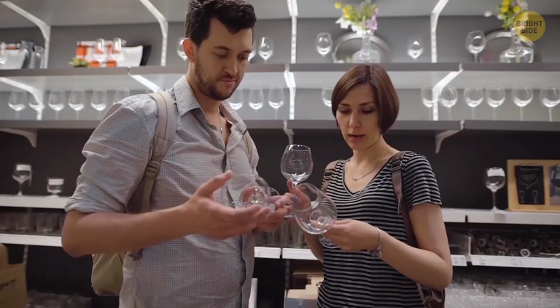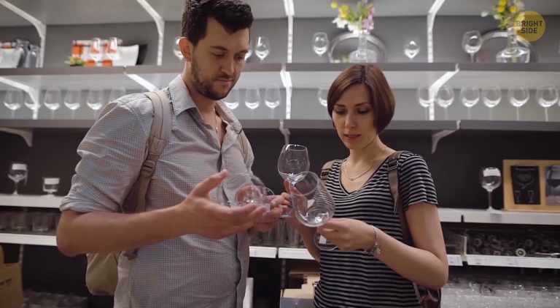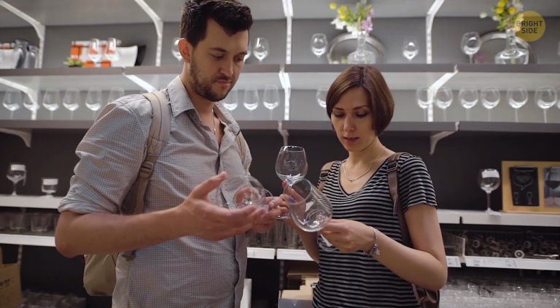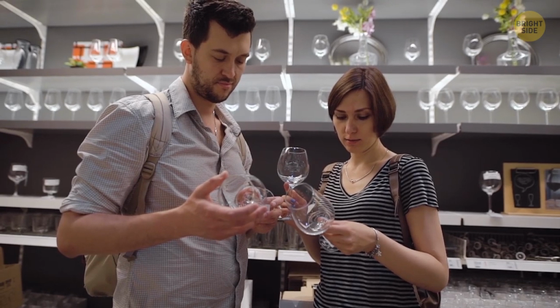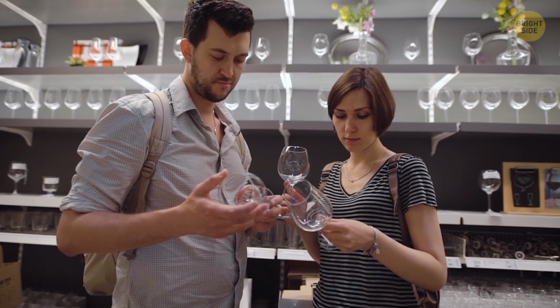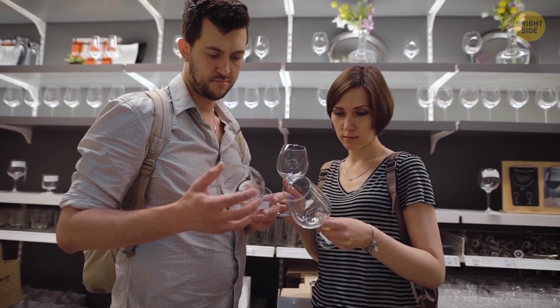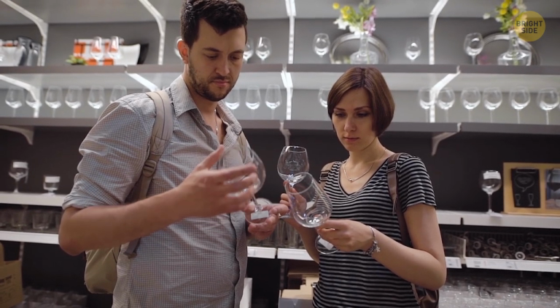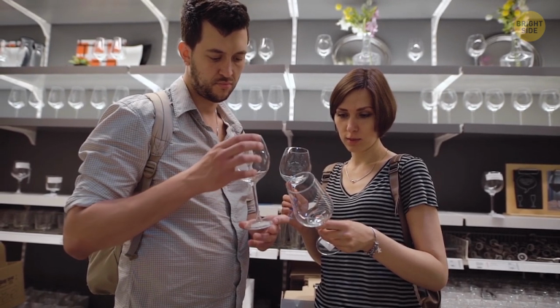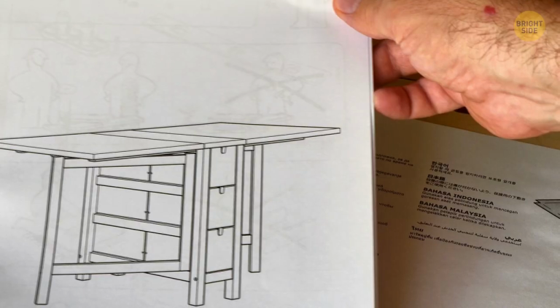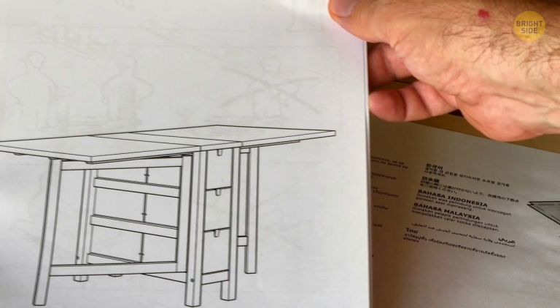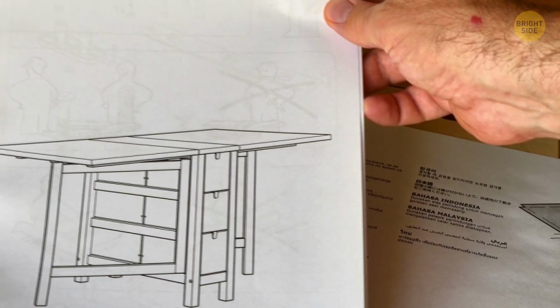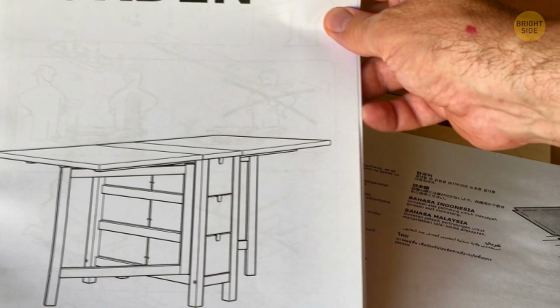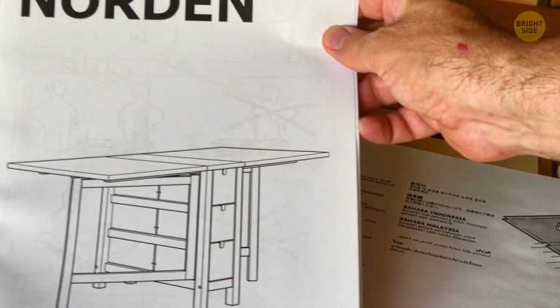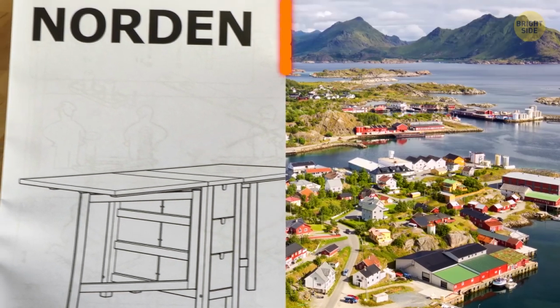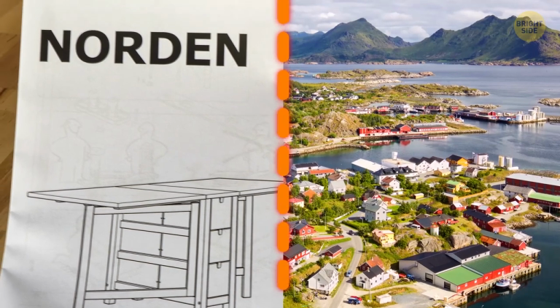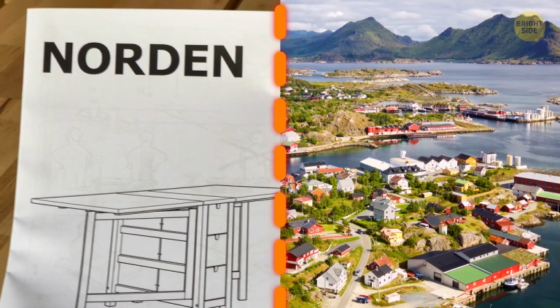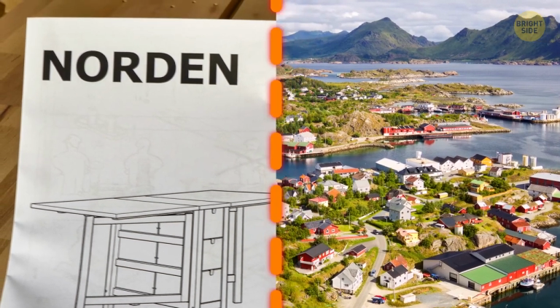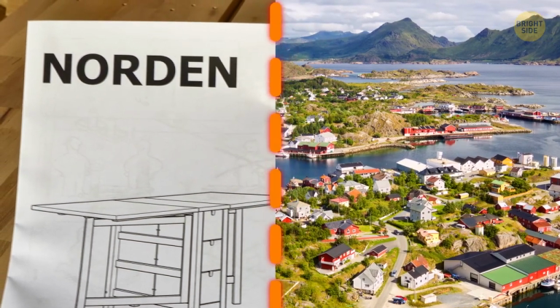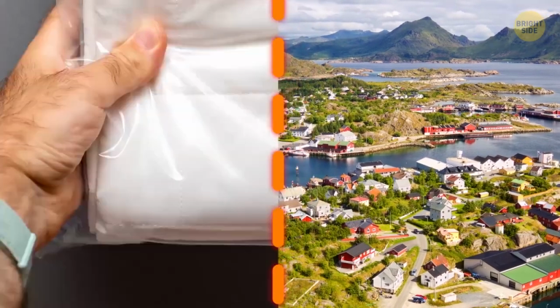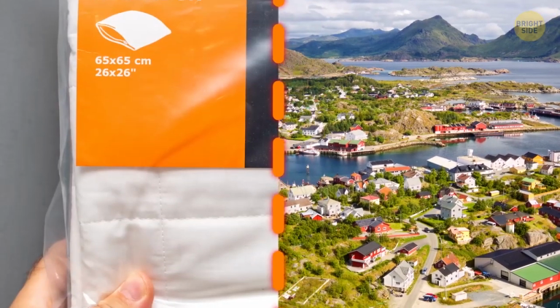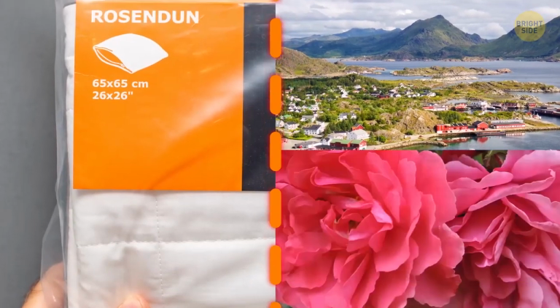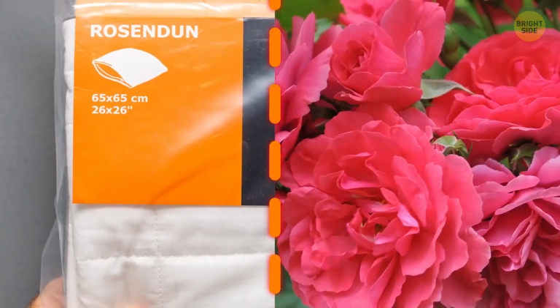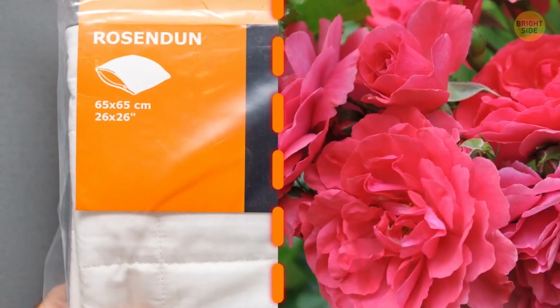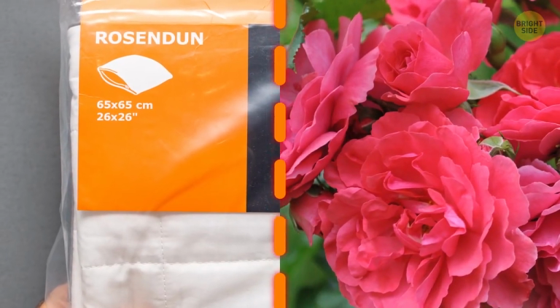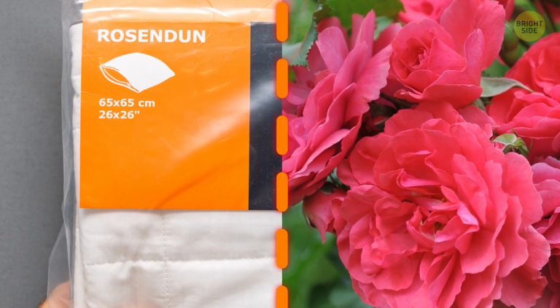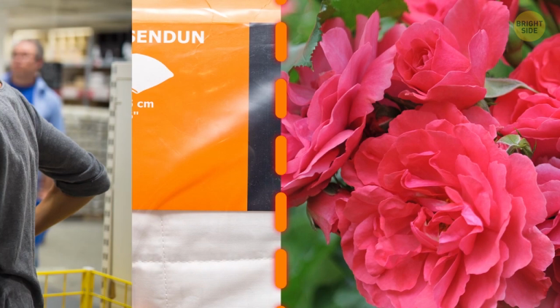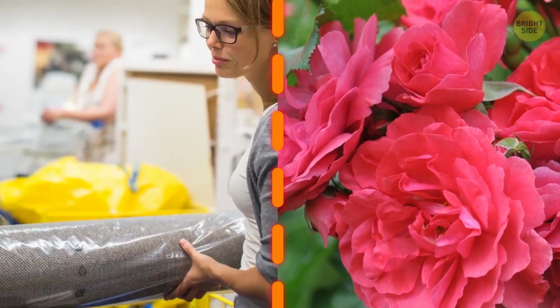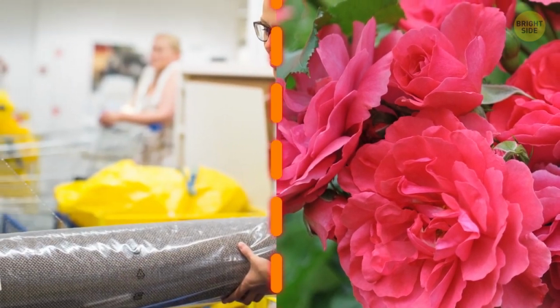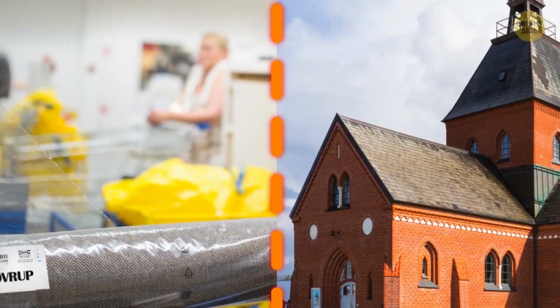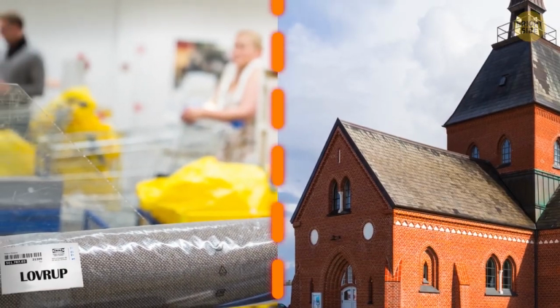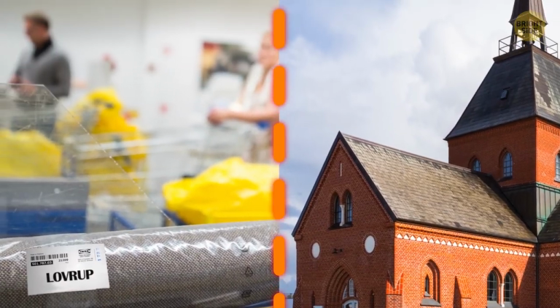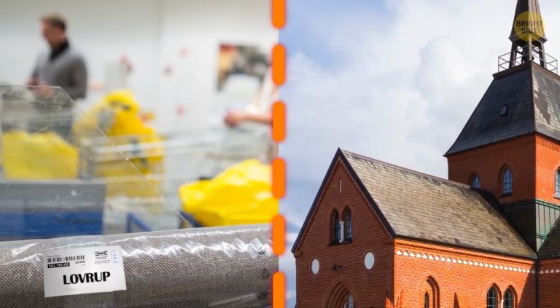Product names in IKEA have a hidden meaning. For example, outdoor furniture is named after Scandinavian islands, bed and bath accessories are named after flowers and plants, and rugs are named after towns in Denmark or Sweden.